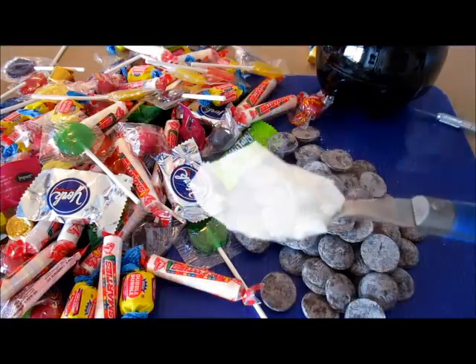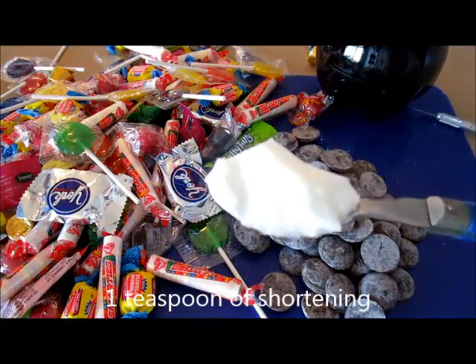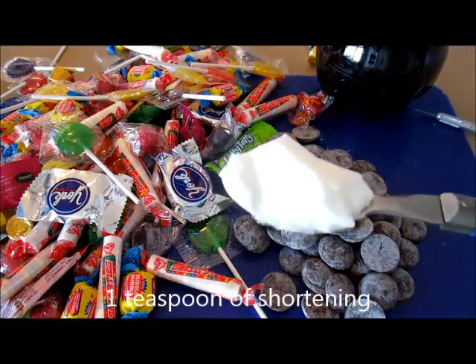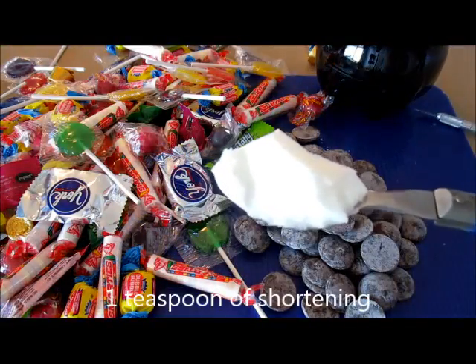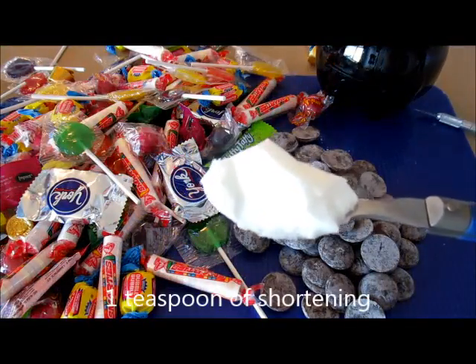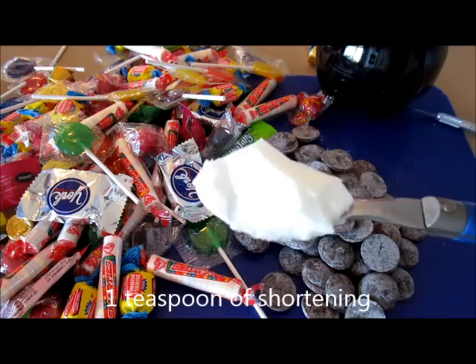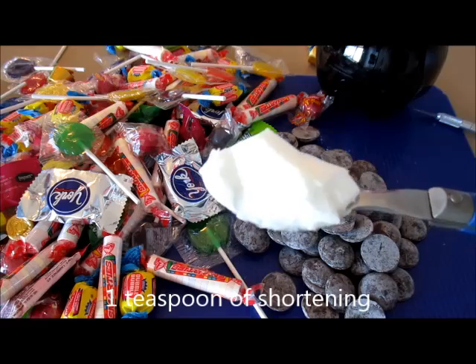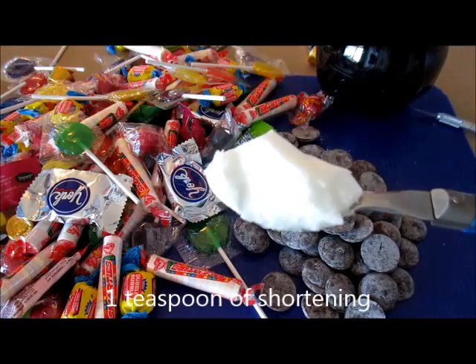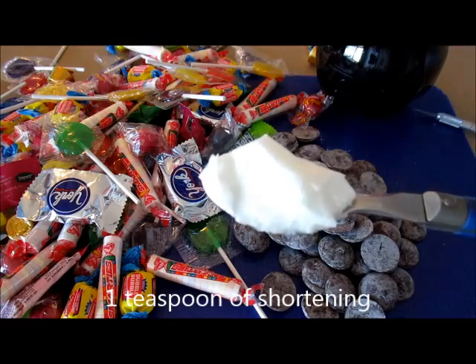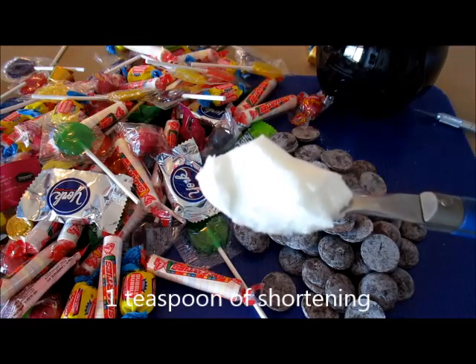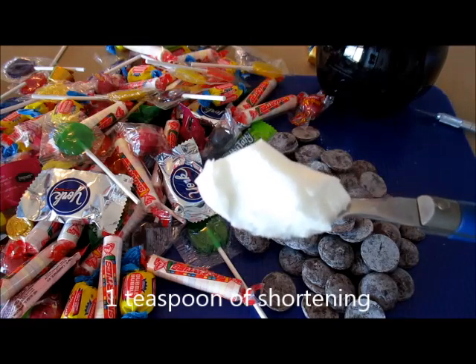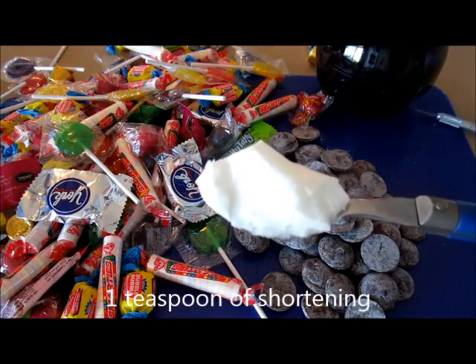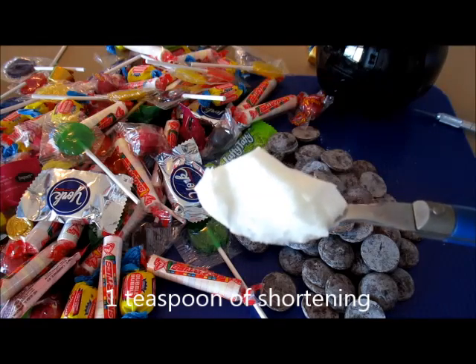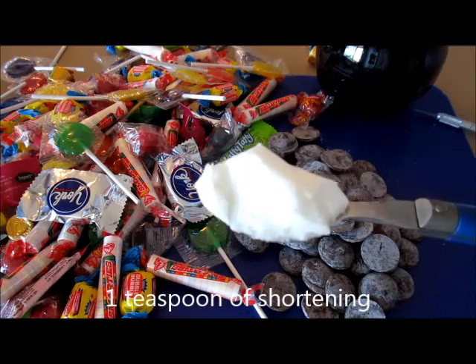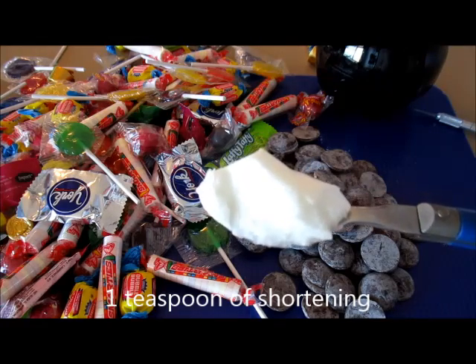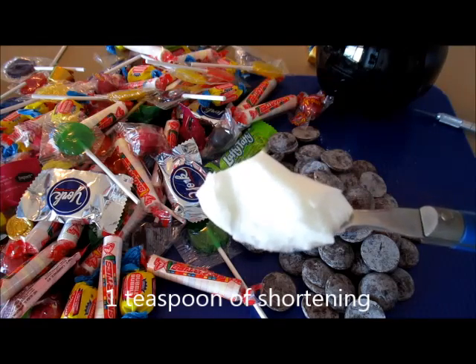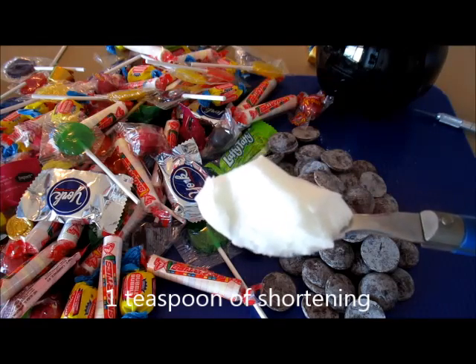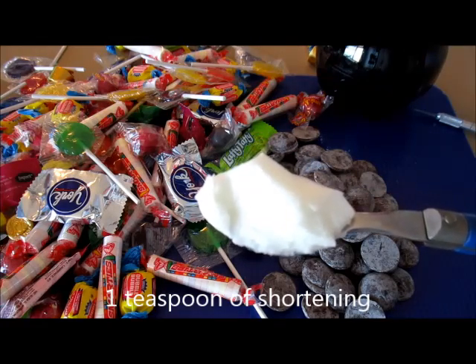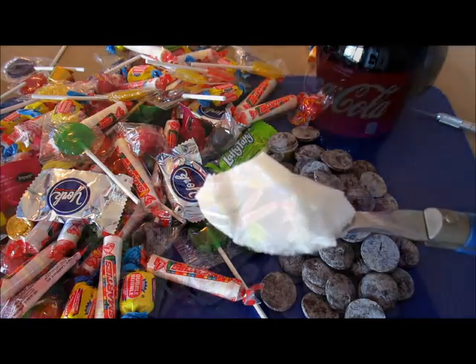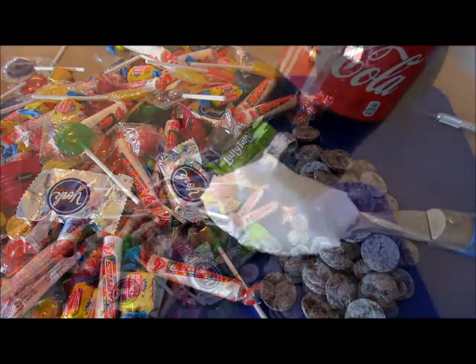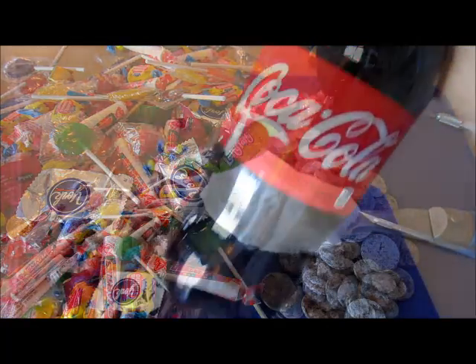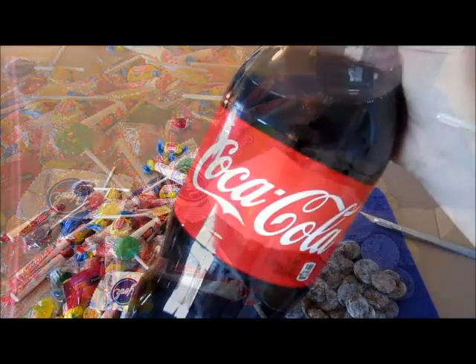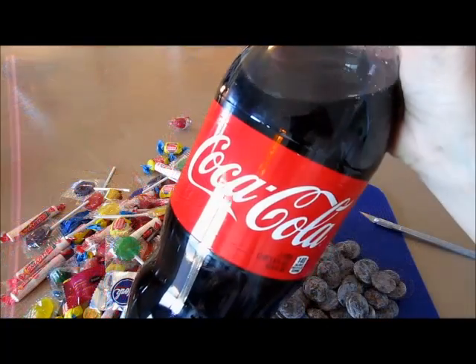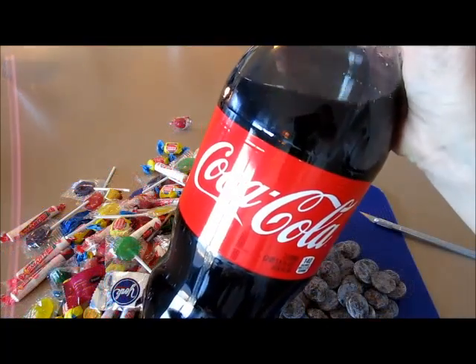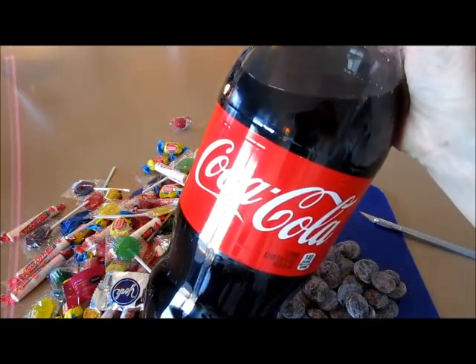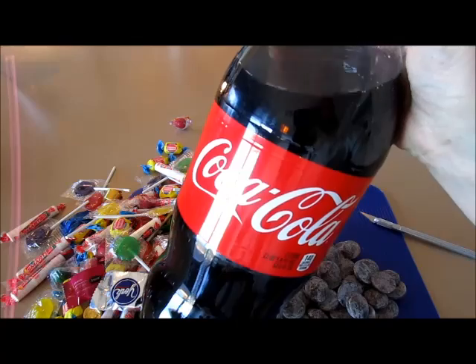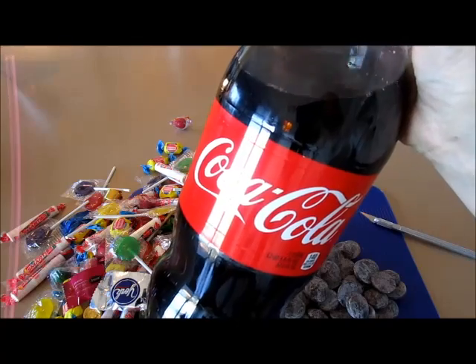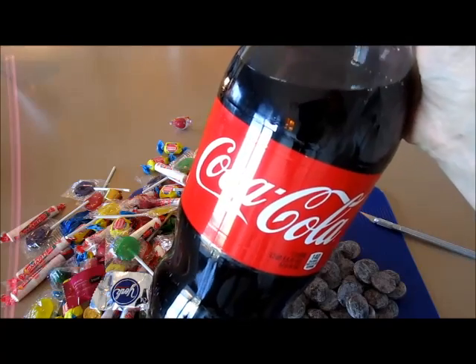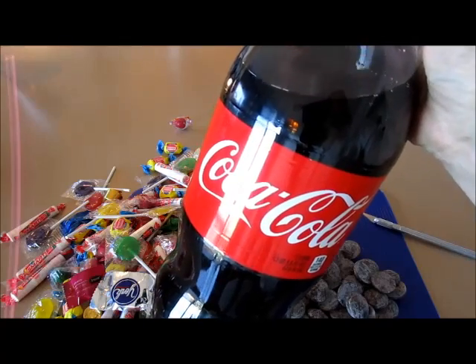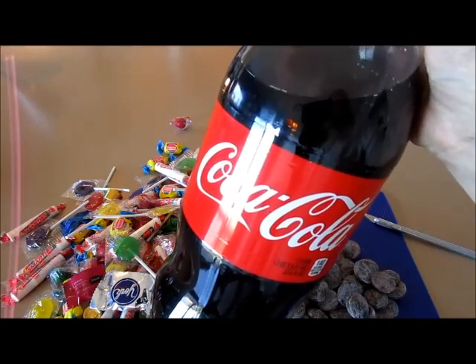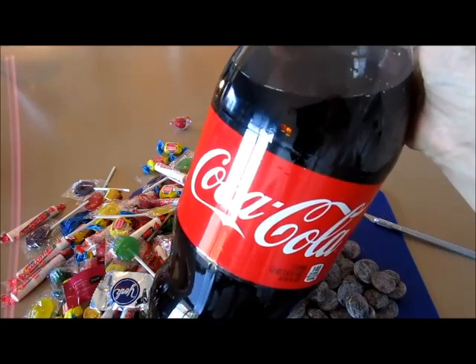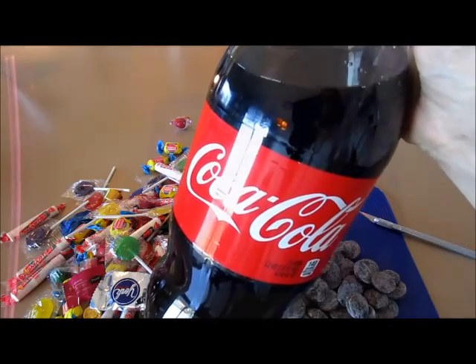And this is optional — you can add a teaspoon of shortening, which helps make the chocolate a little bit smoother to work with. So let's get started and make our chocolate Coca-Cola bottle piñata style.